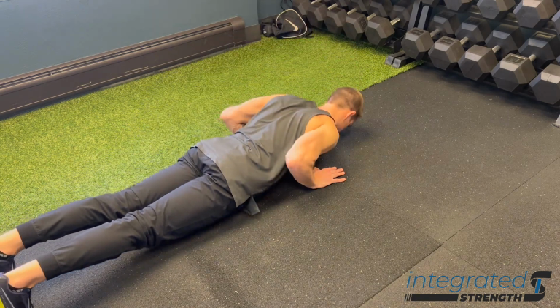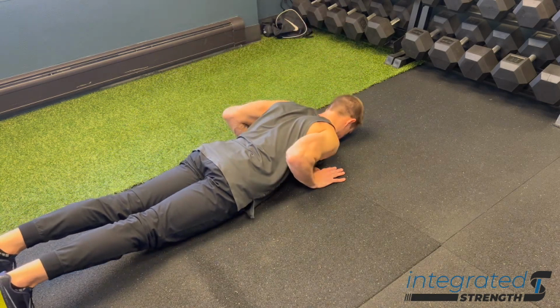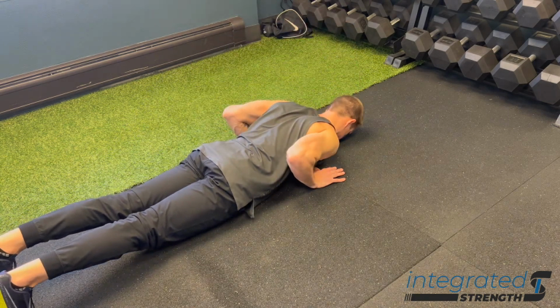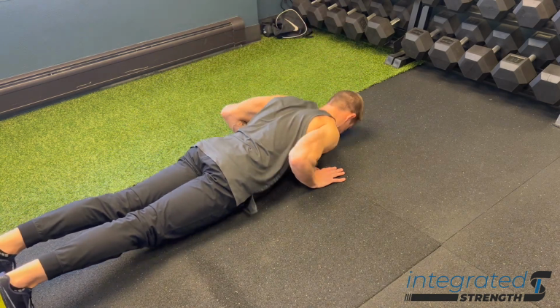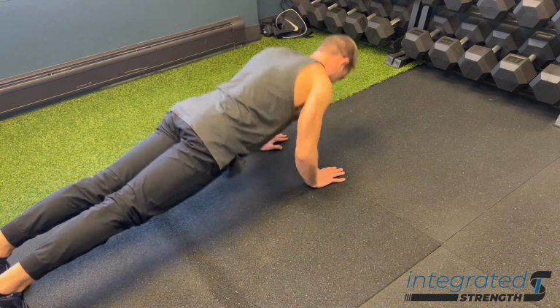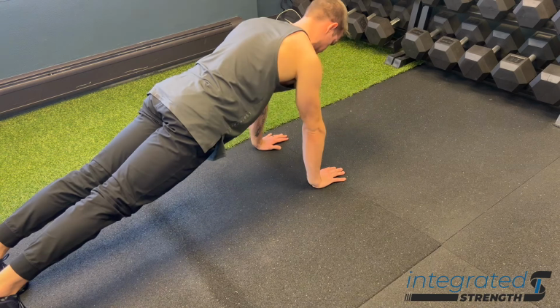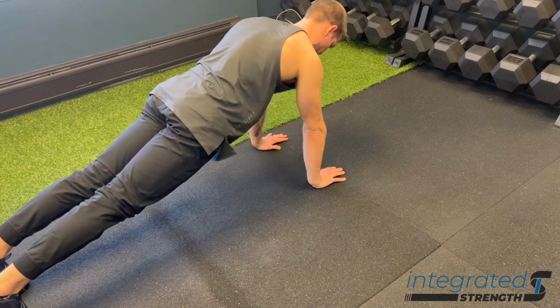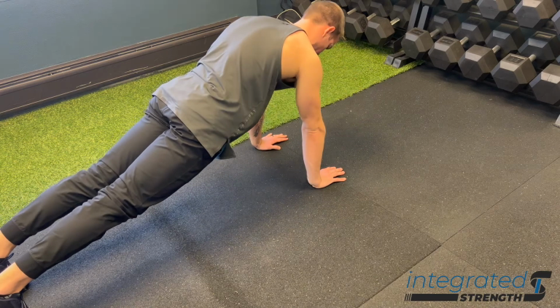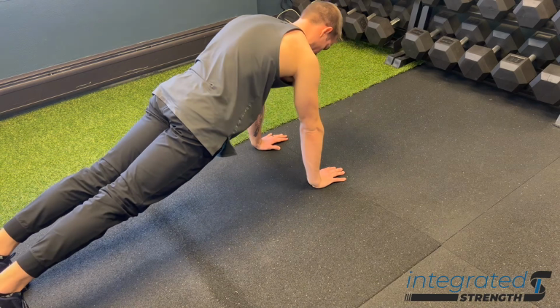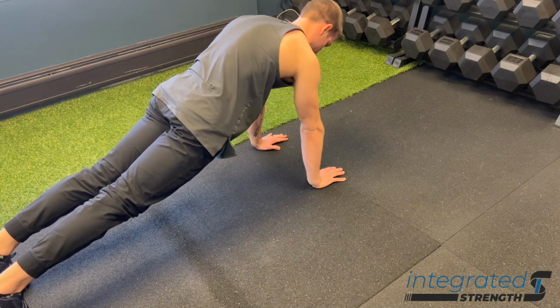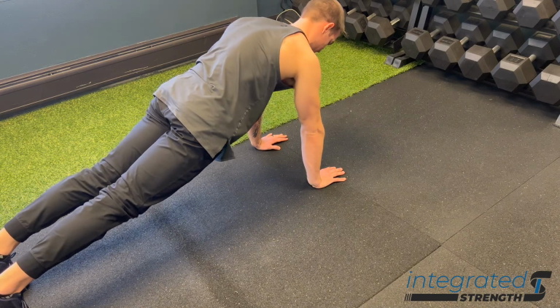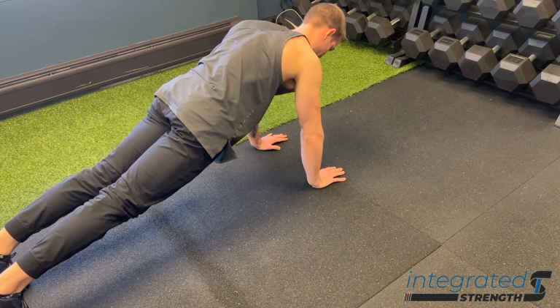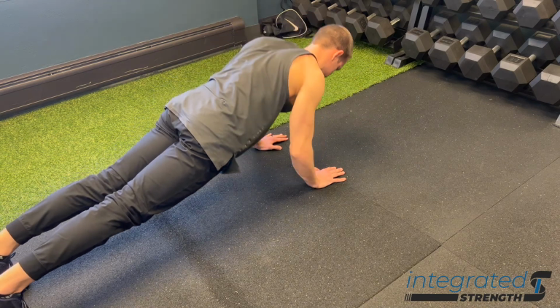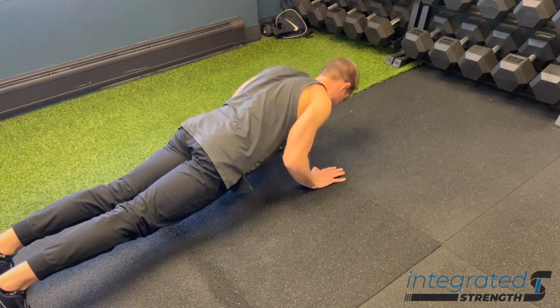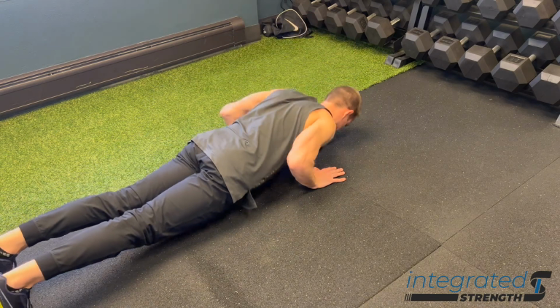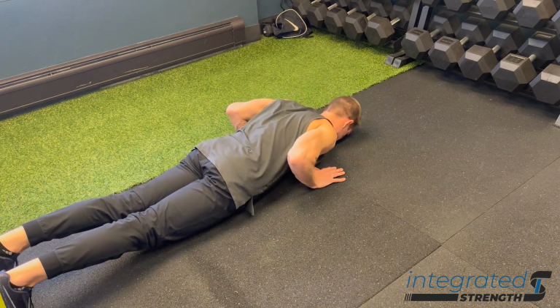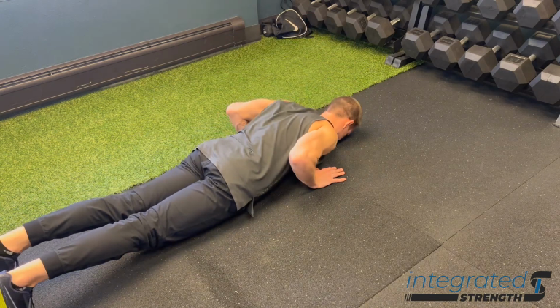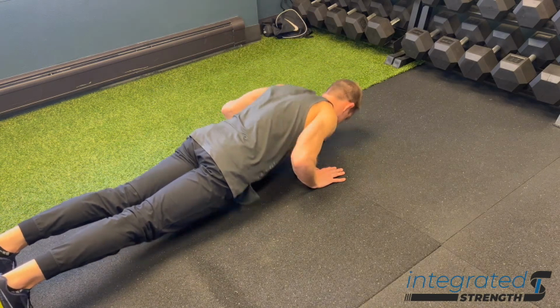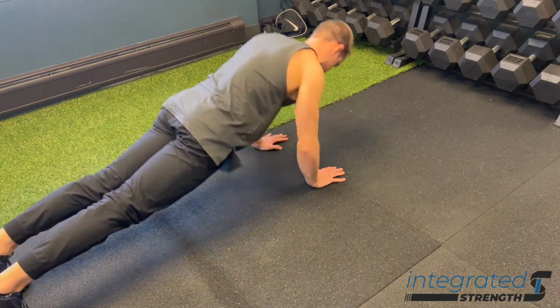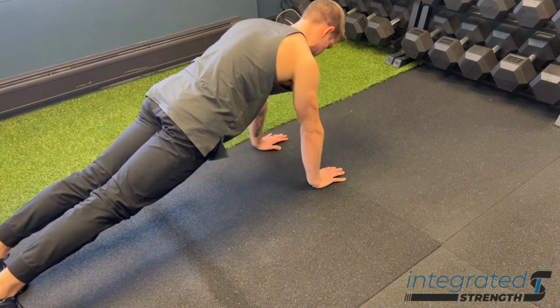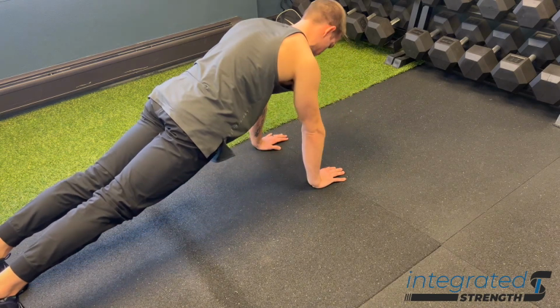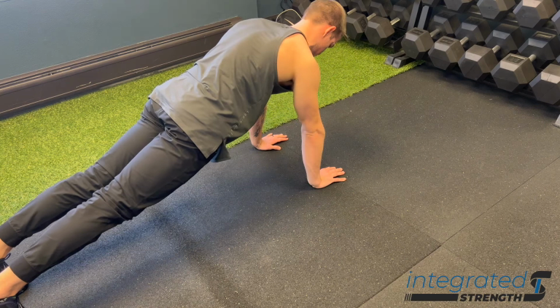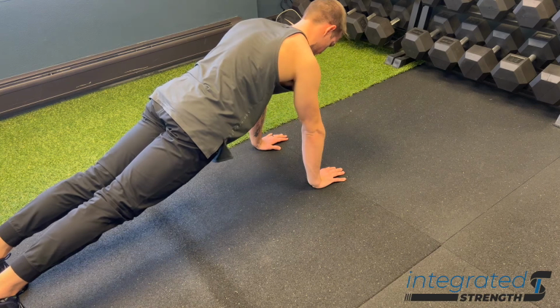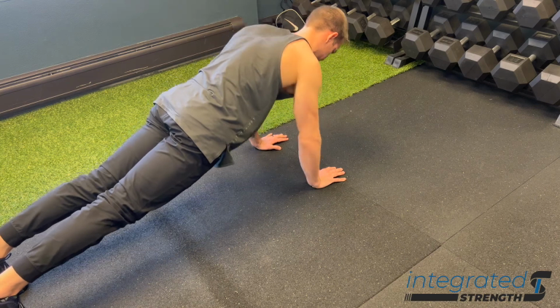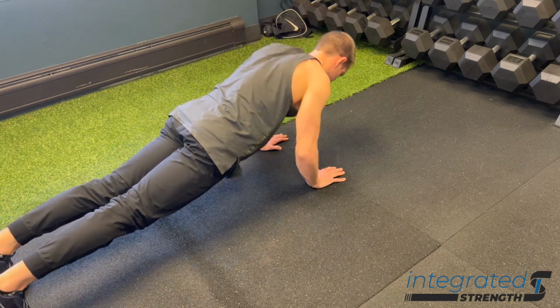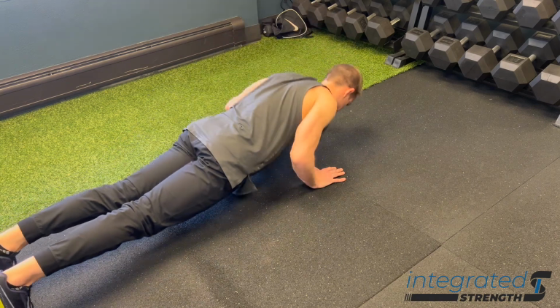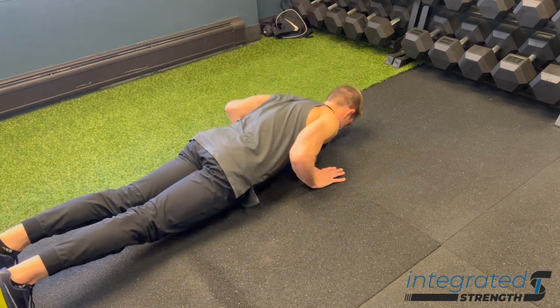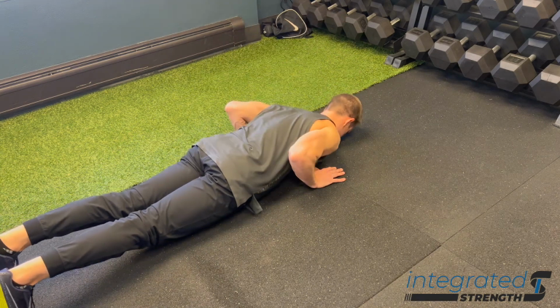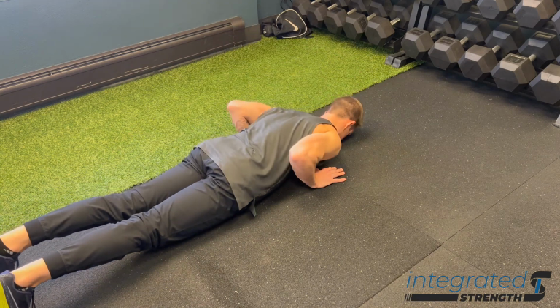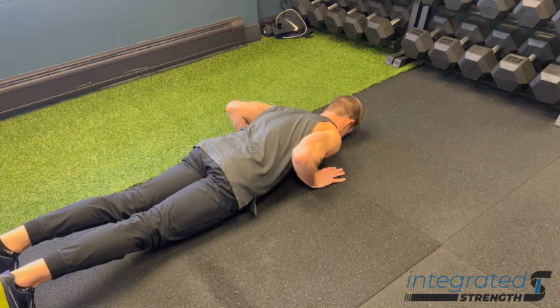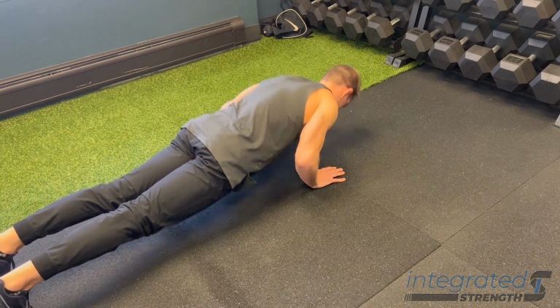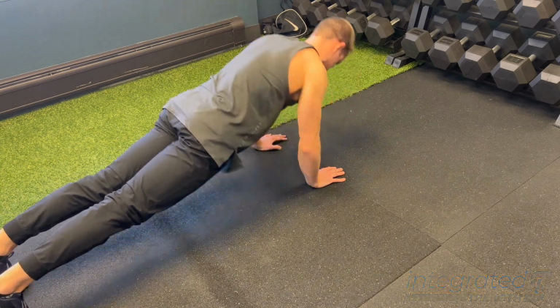Everything else applies like a normal push-up. You want to make sure that your breathing is in check — inhaling on the way down, exhaling on the way up — and making sure that your whole body is moving together, pressing through each hand fully.